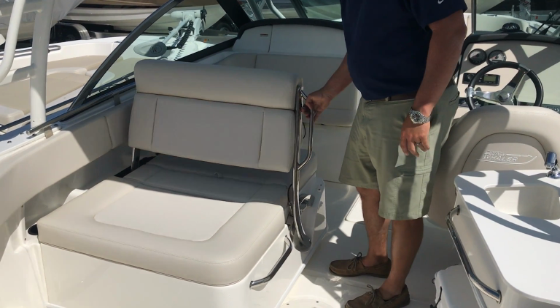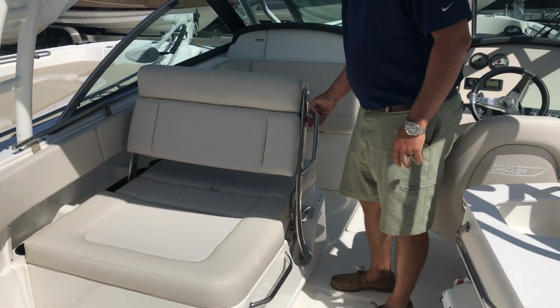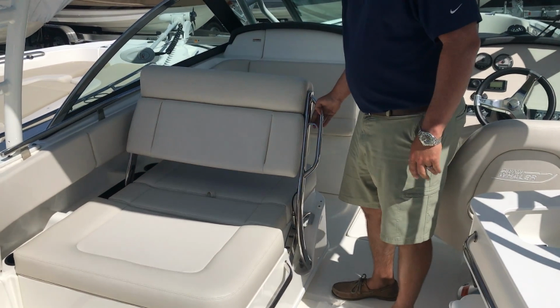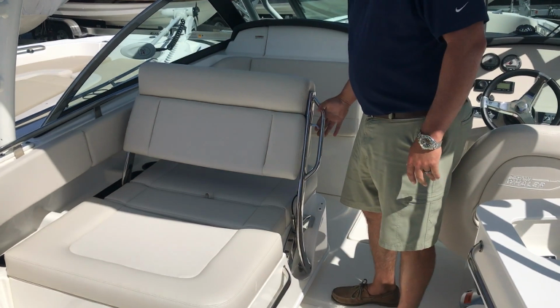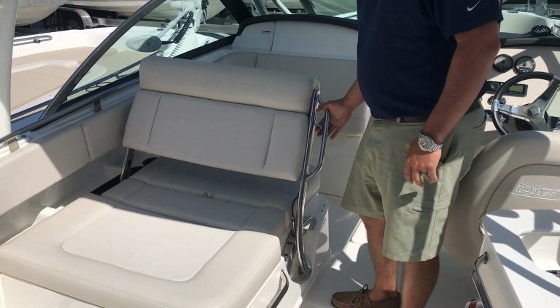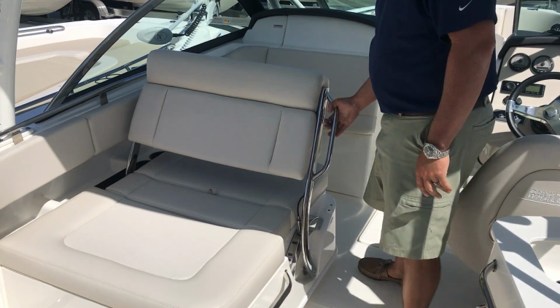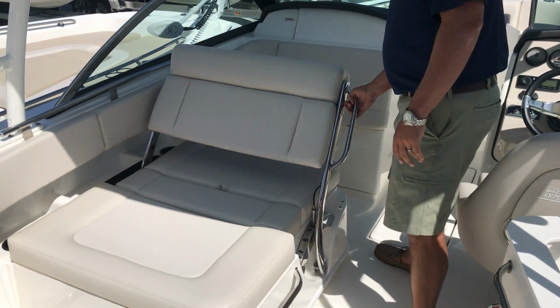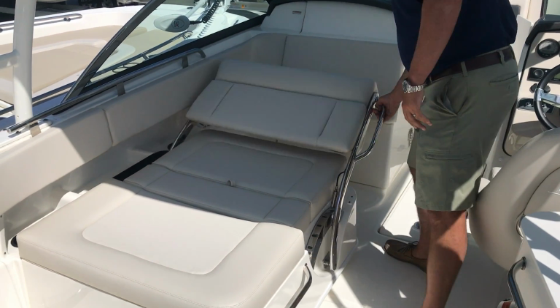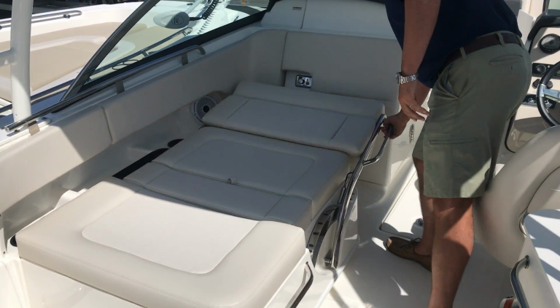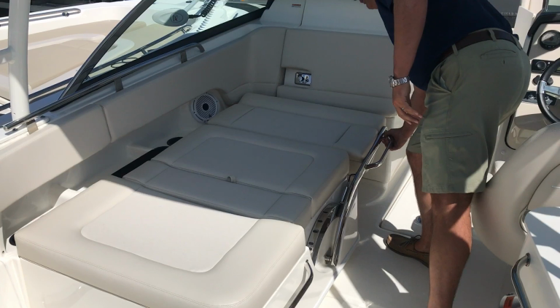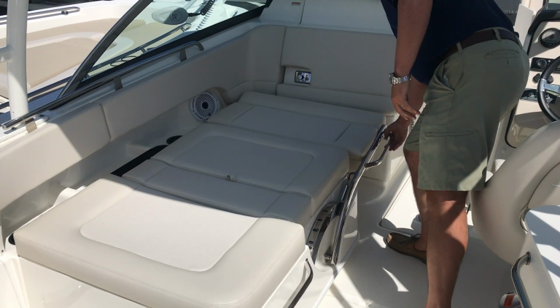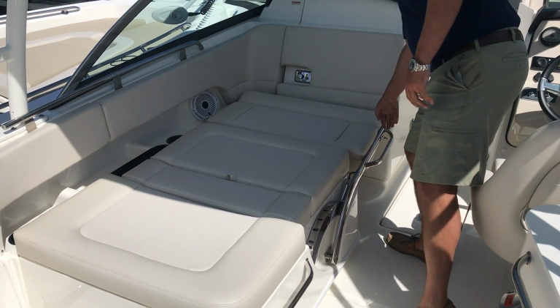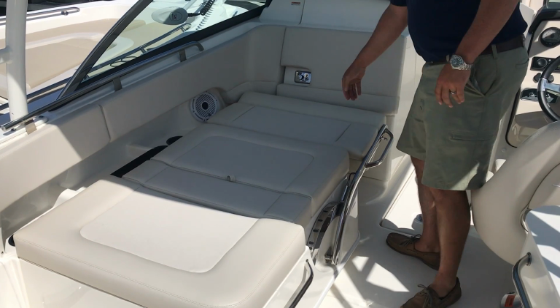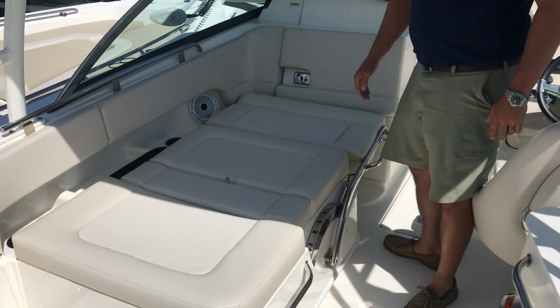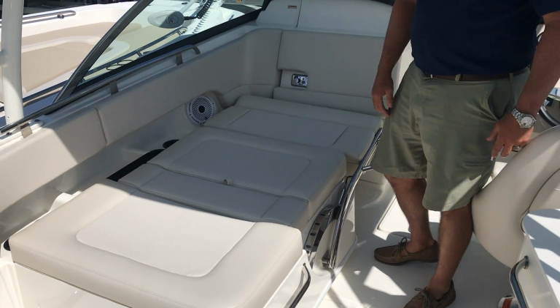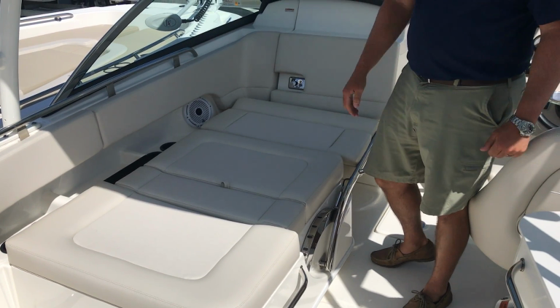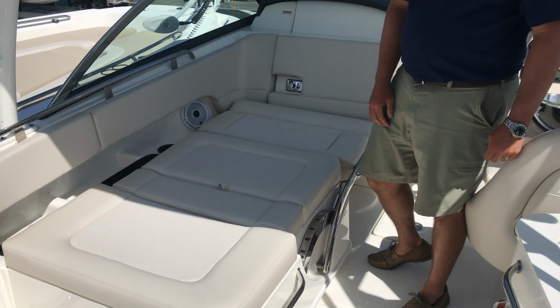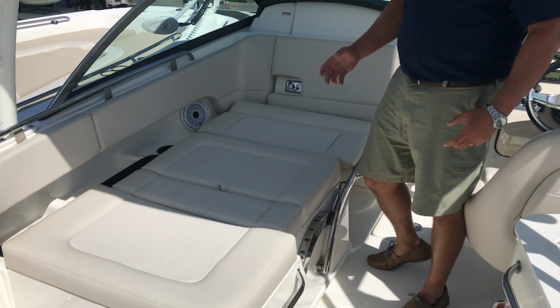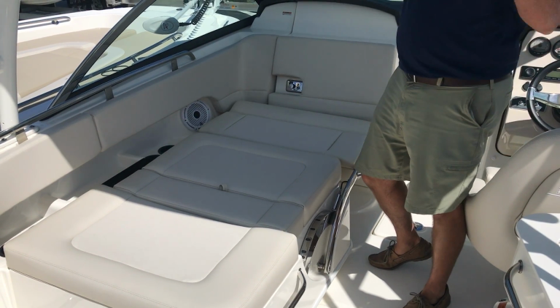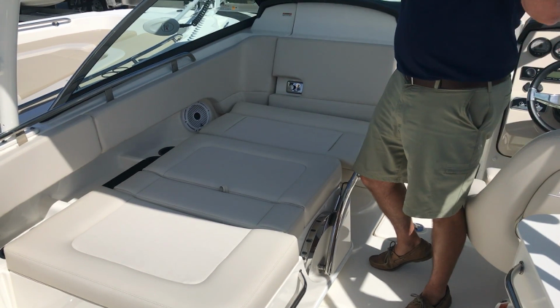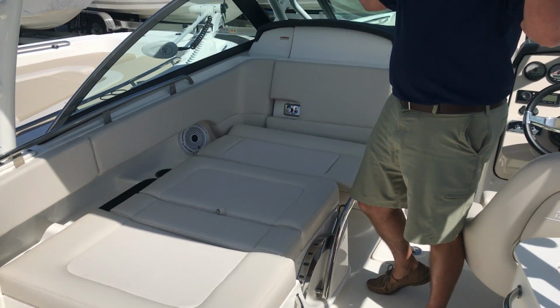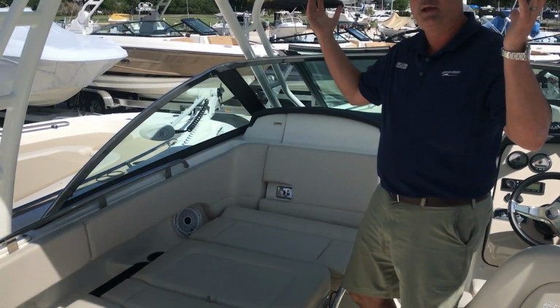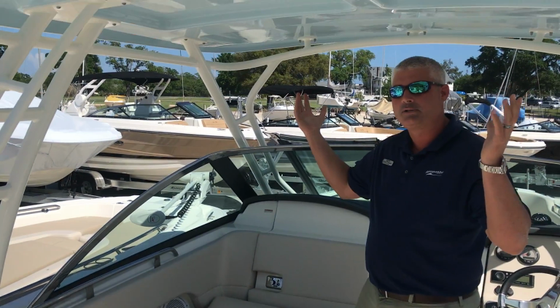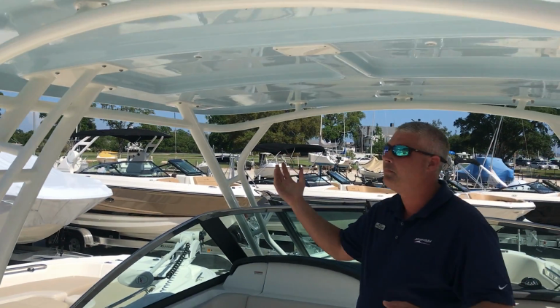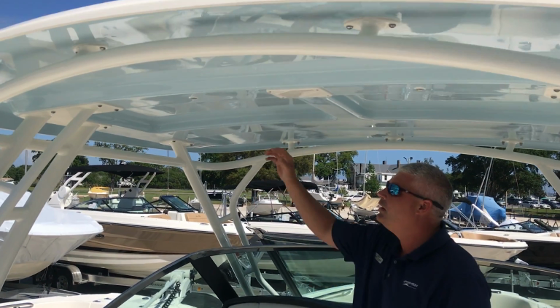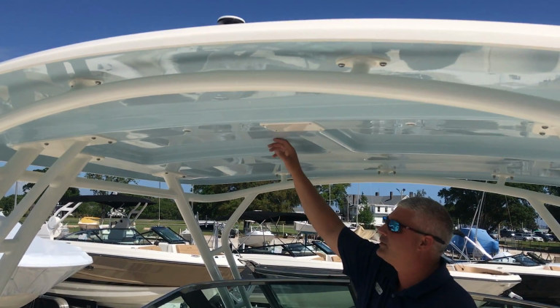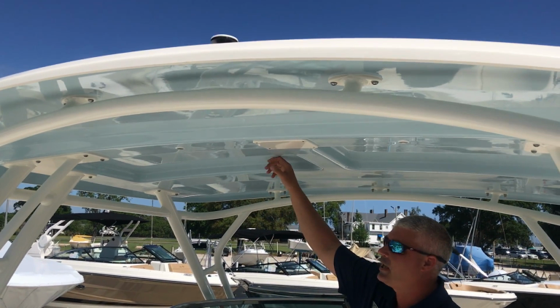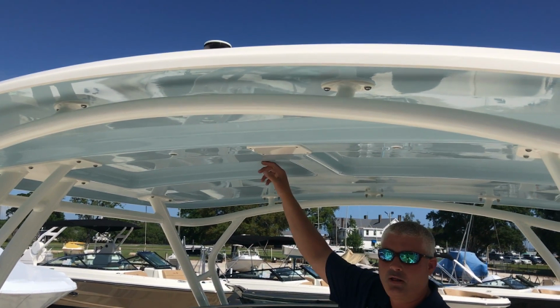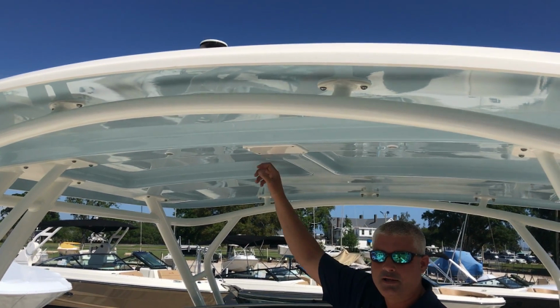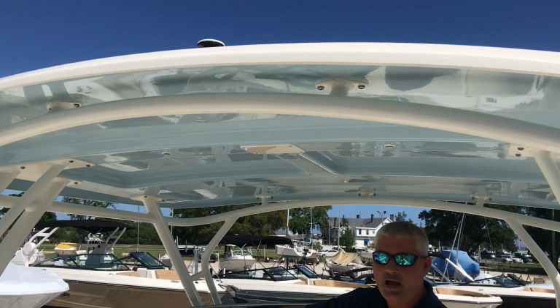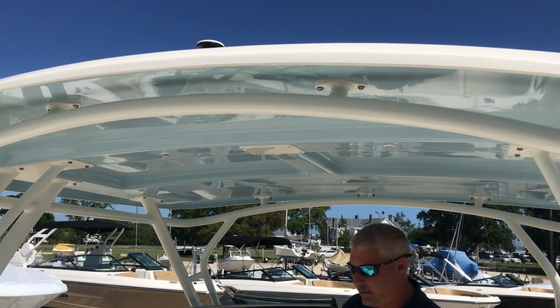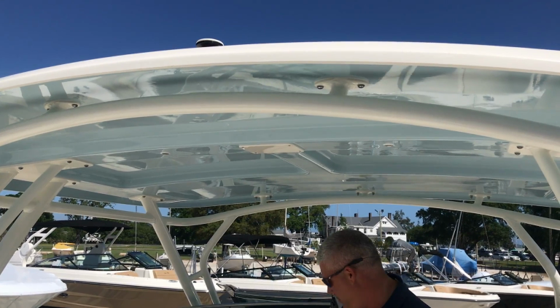You can set it at different levels, and if you're tired you can lay all the way fully down underneath this really big hard top, which is the same color as the outside of the boat.